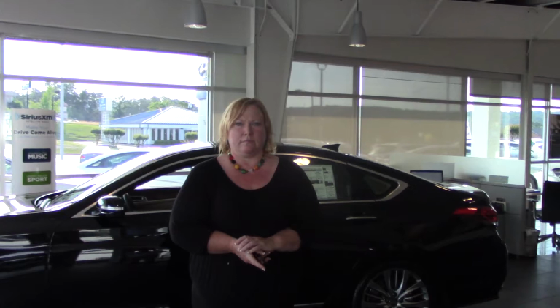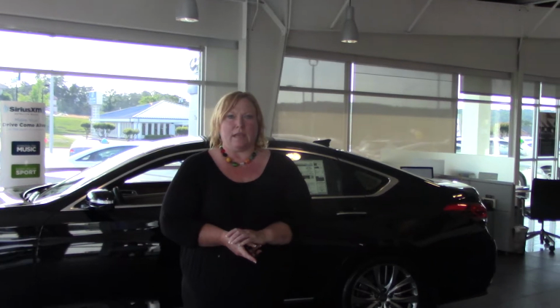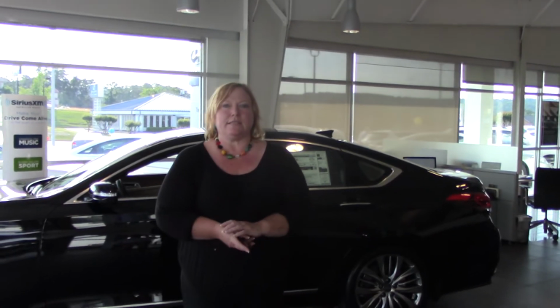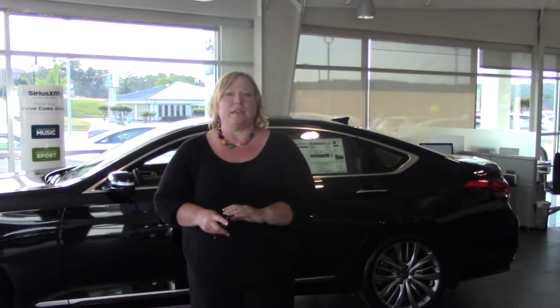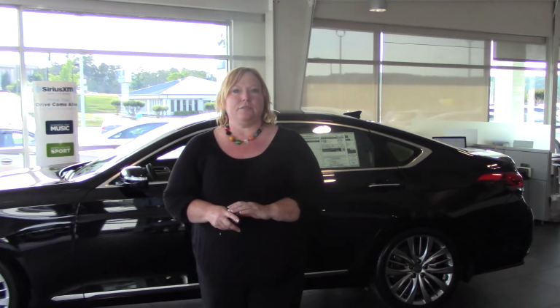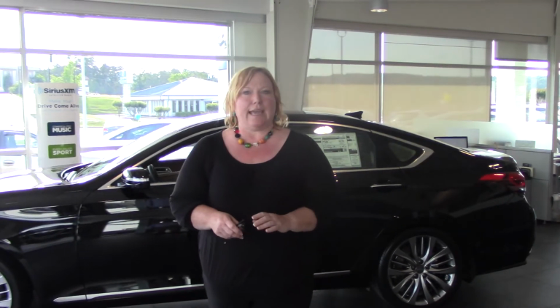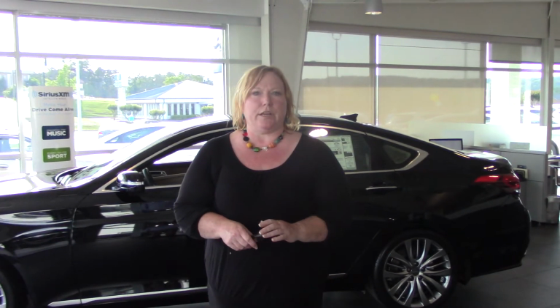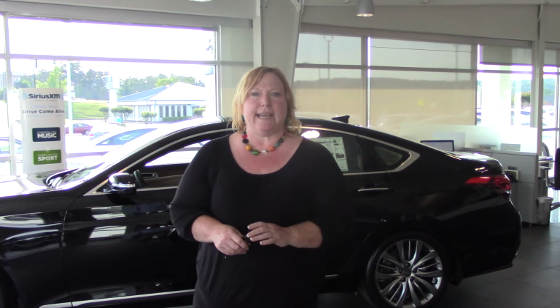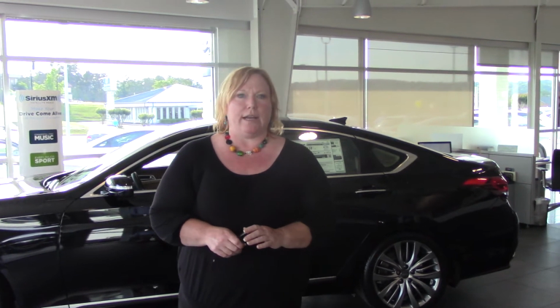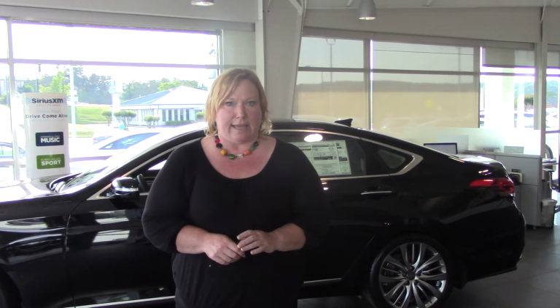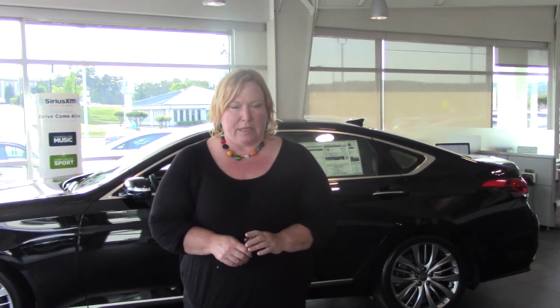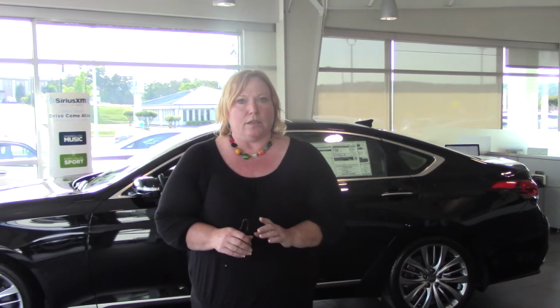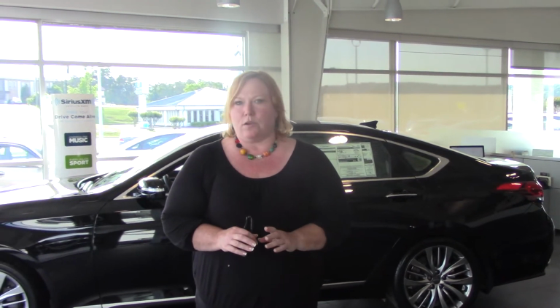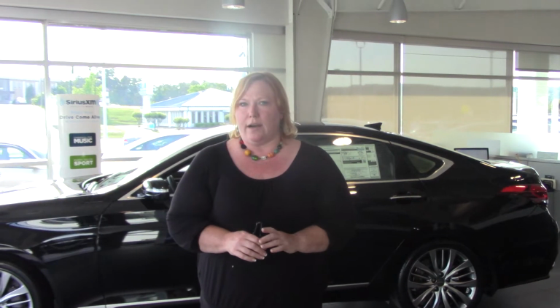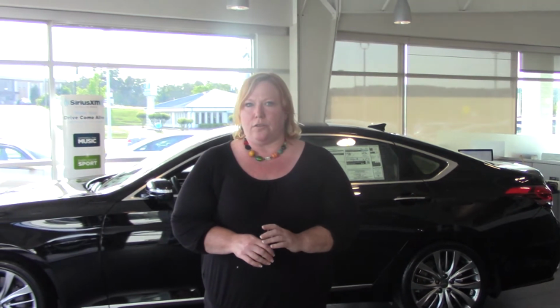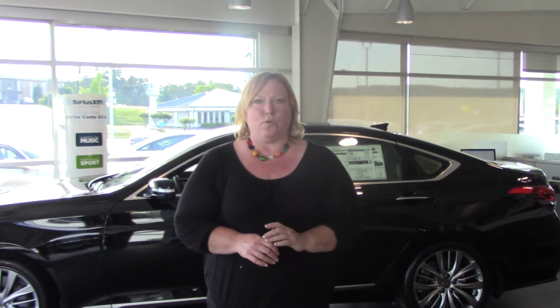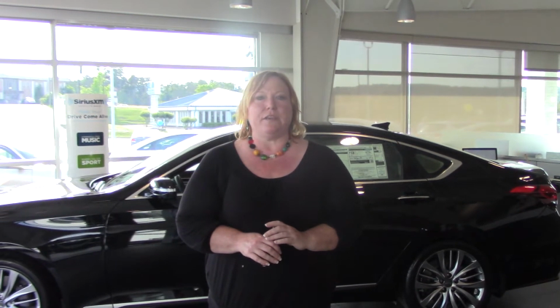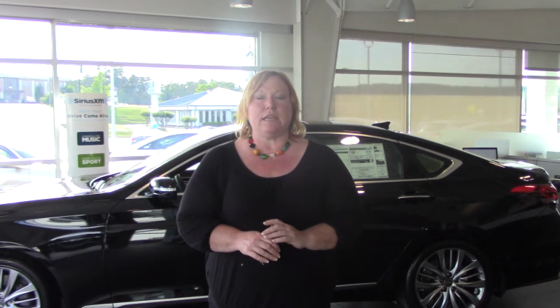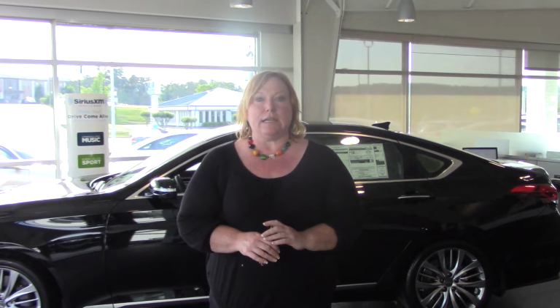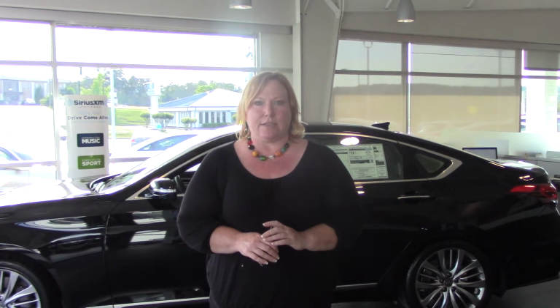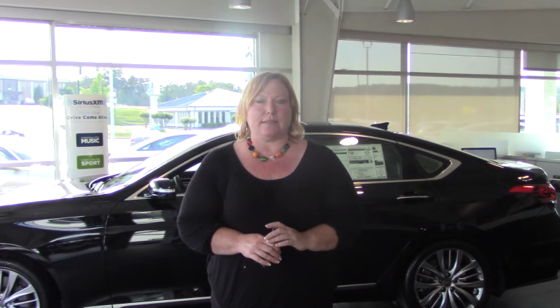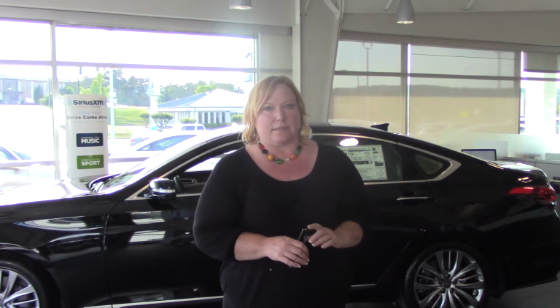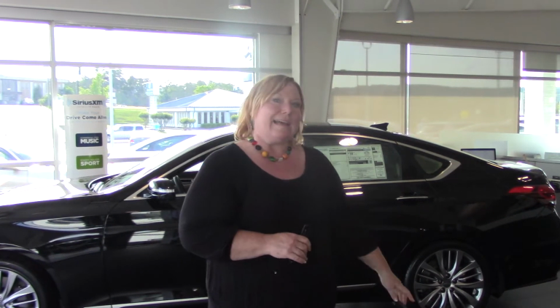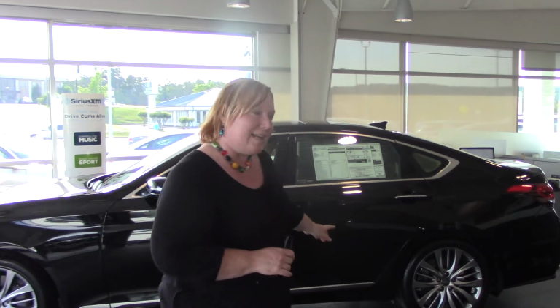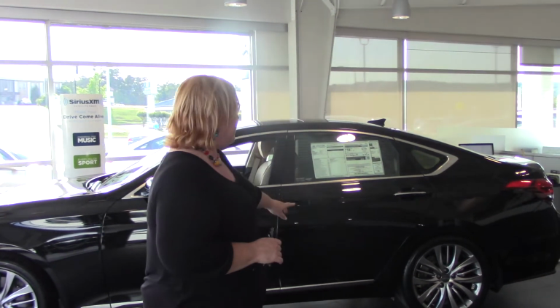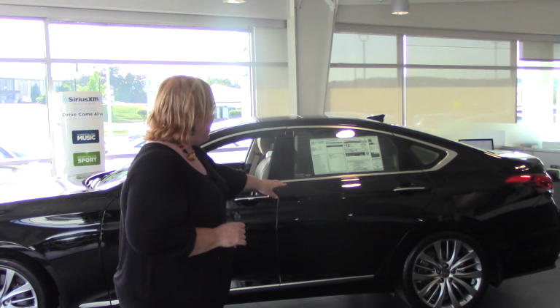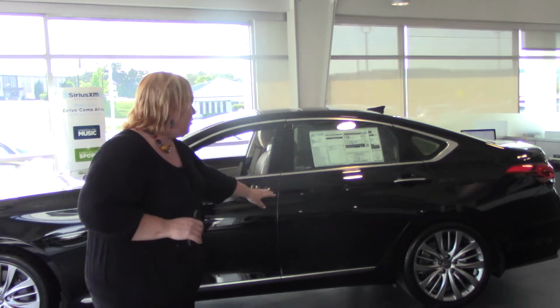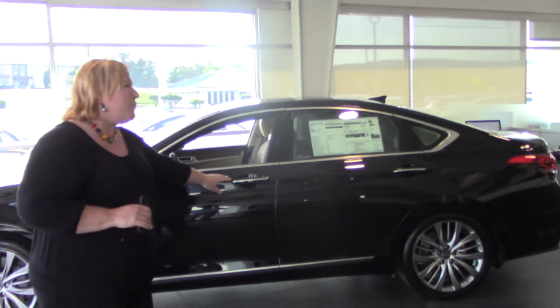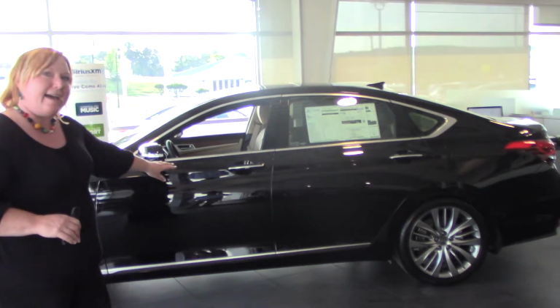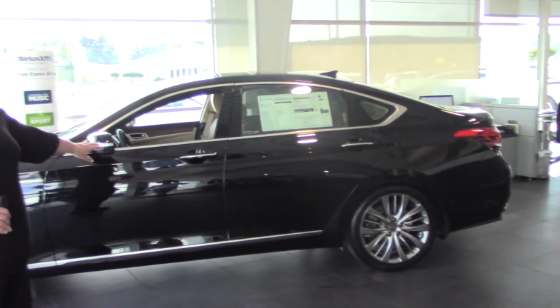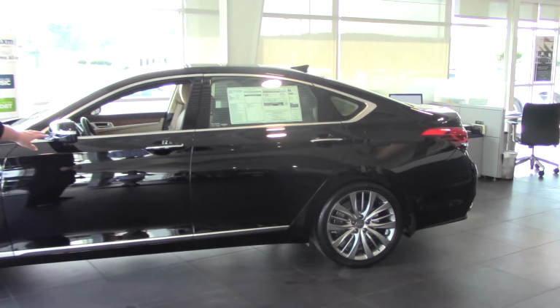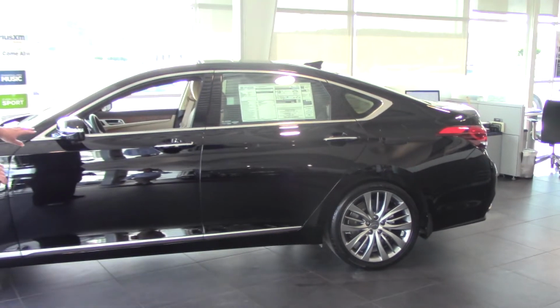Hi Sophia, Shannon Coward here with Tamron Hyundai. You had inquired on the 2015 Hyundai Genesis. I thought I'd take a second and show you what we have on the showroom floor.